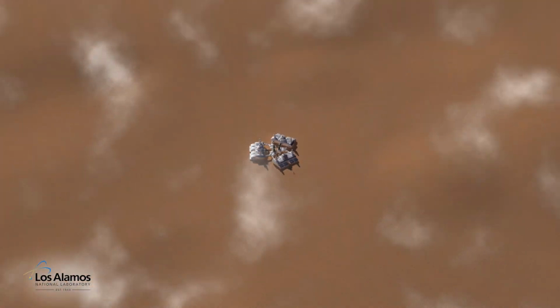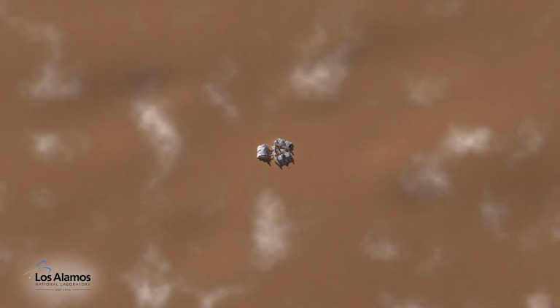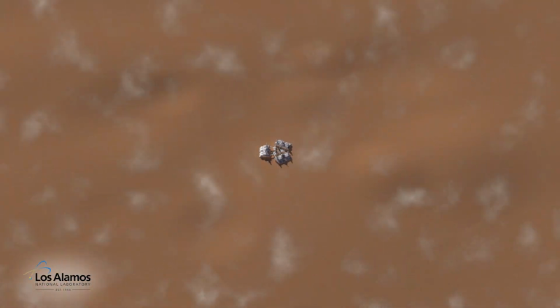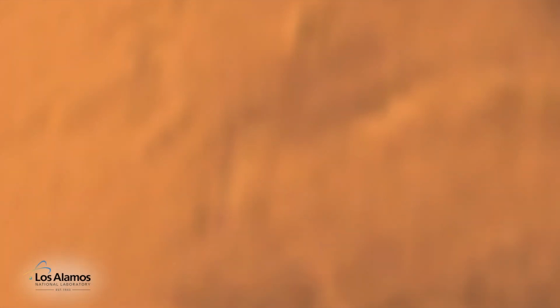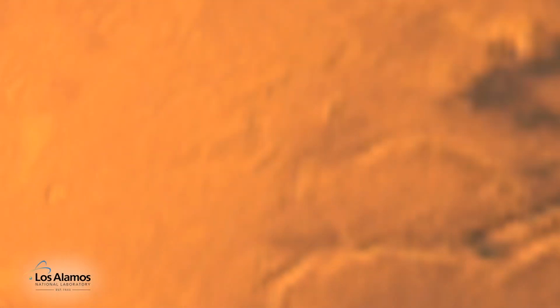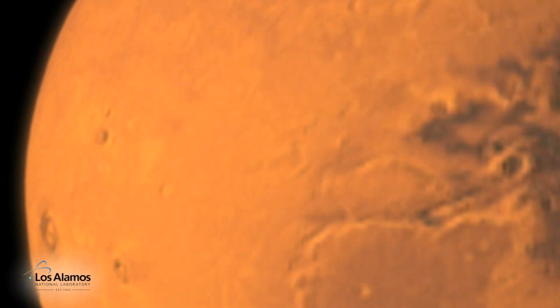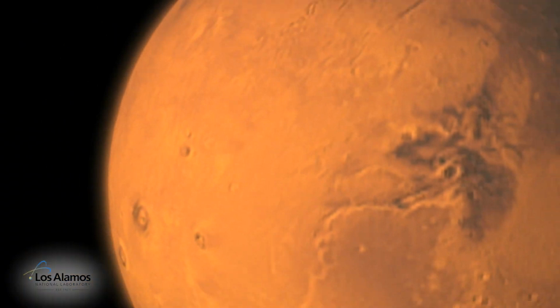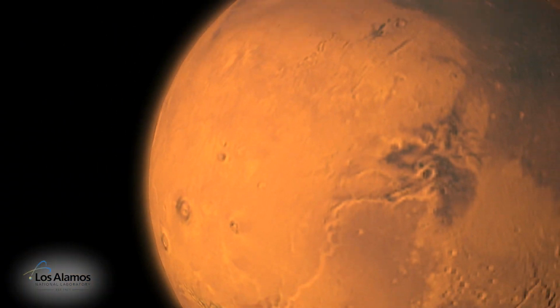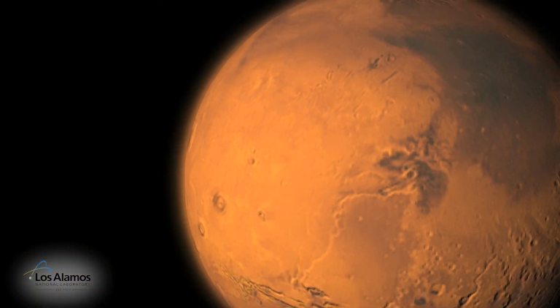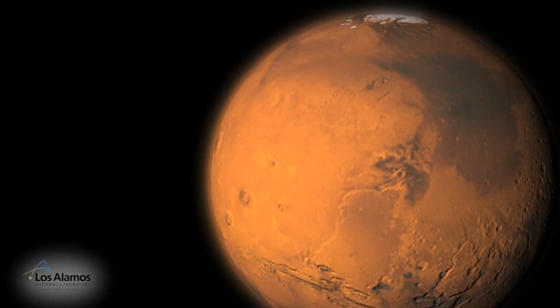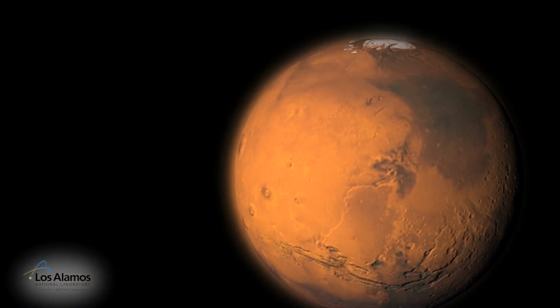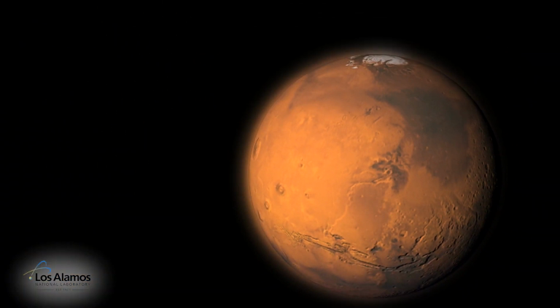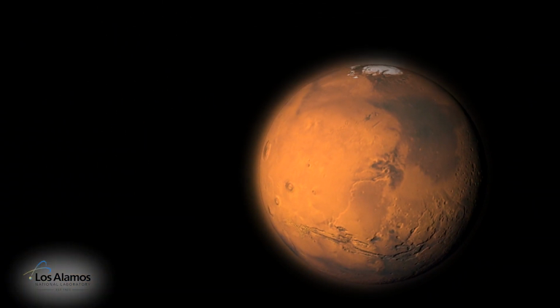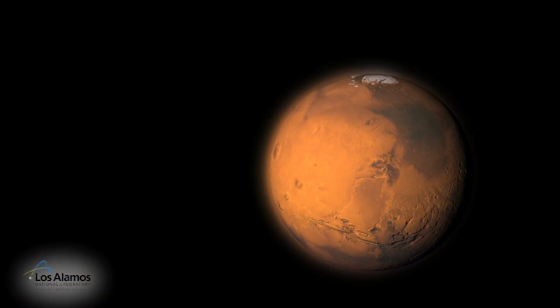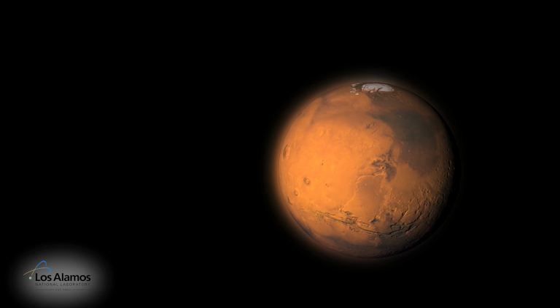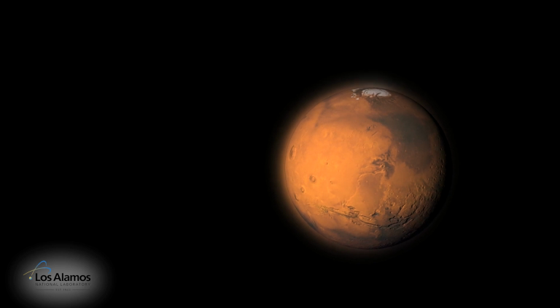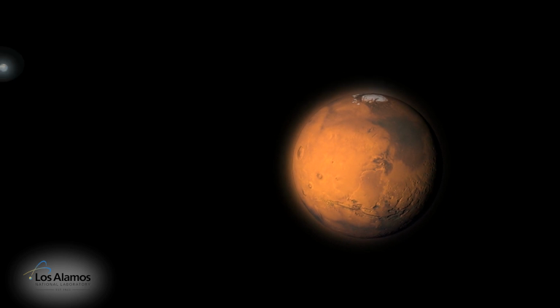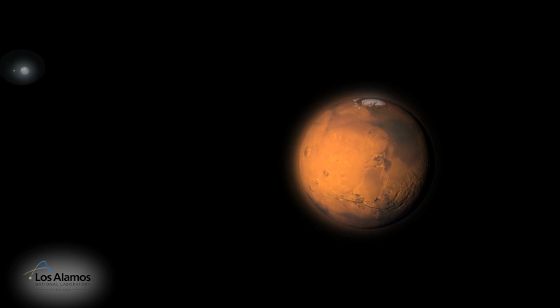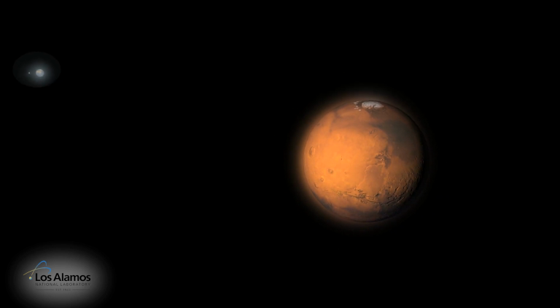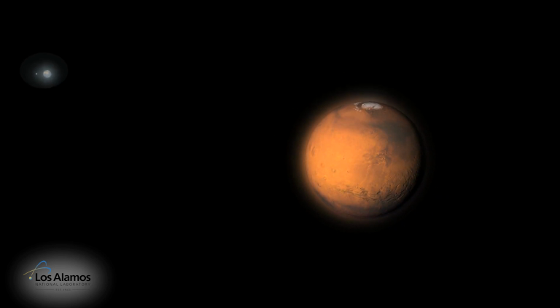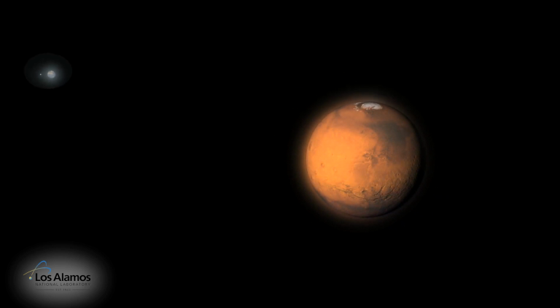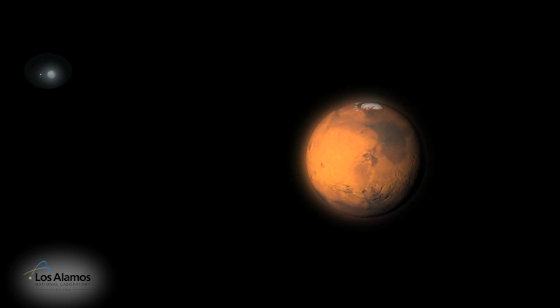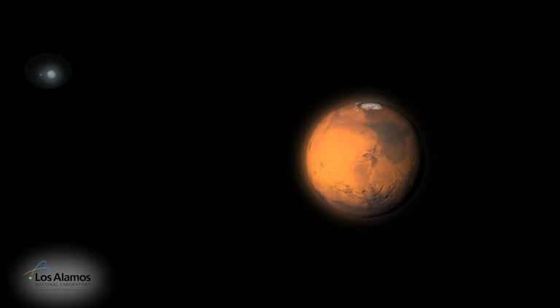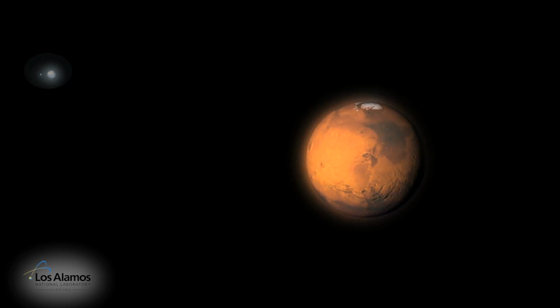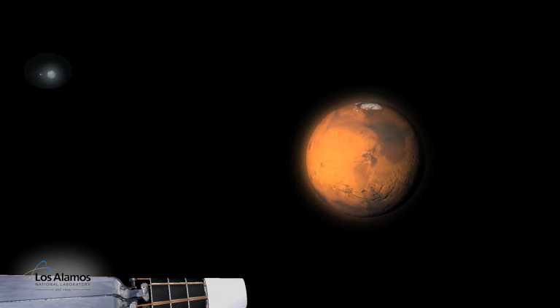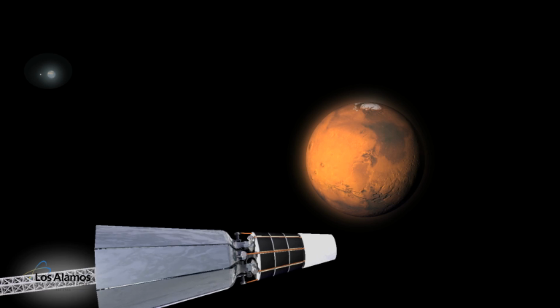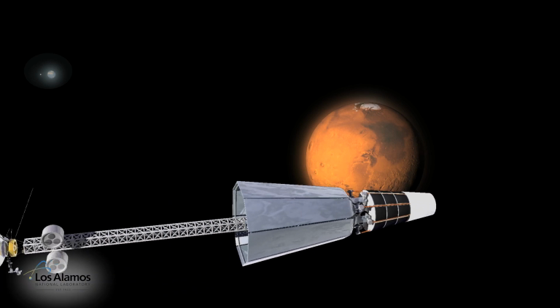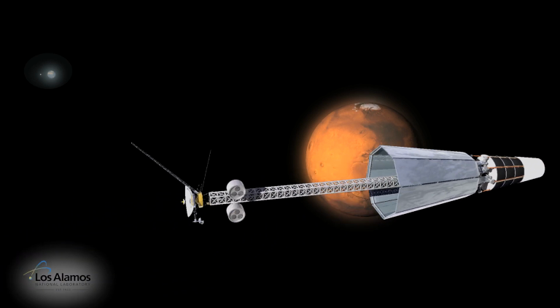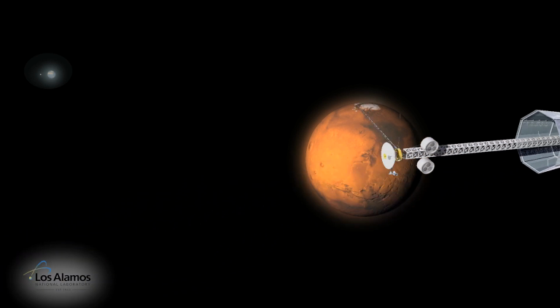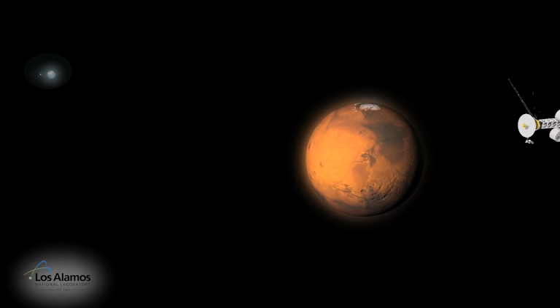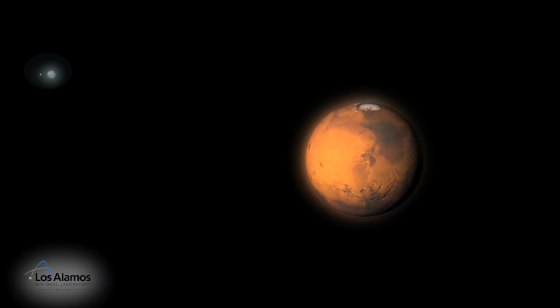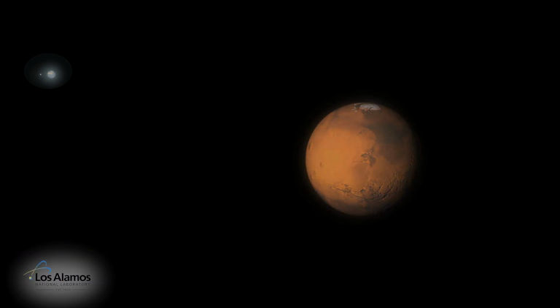Scientists and engineers have always acknowledged that the future of many space missions will only be feasible with reliable and safe nuclear energy. Now is the time to take a bold step into the future.